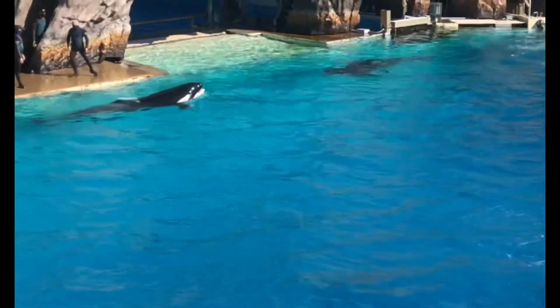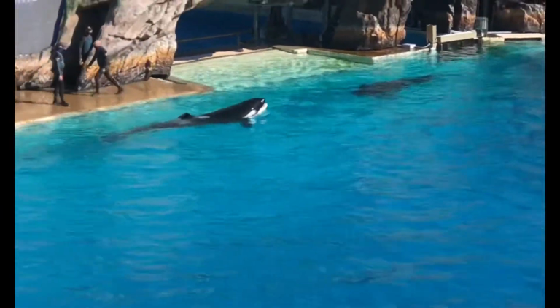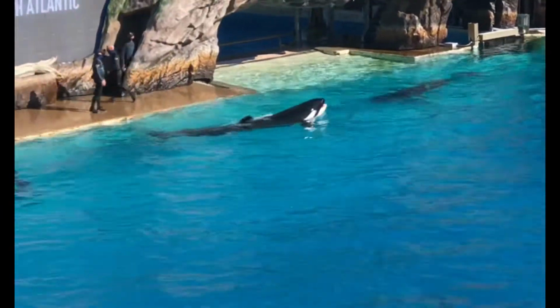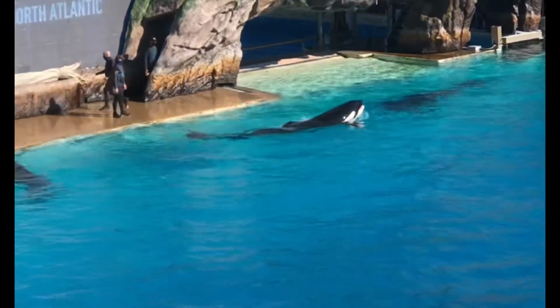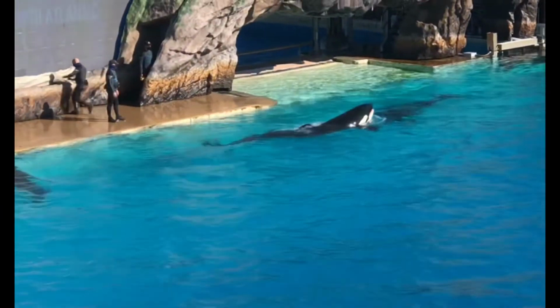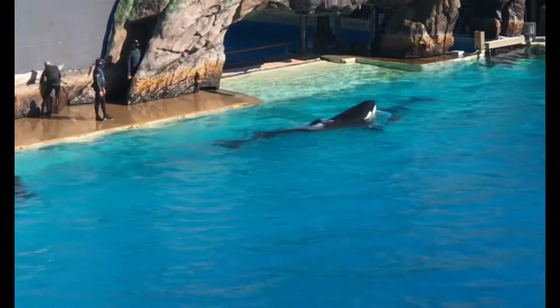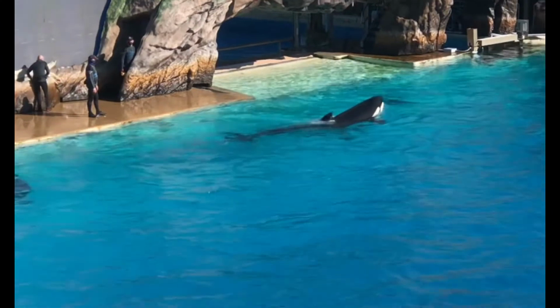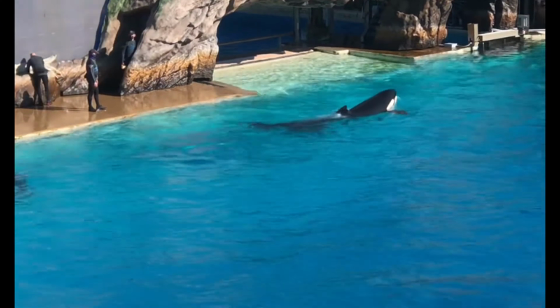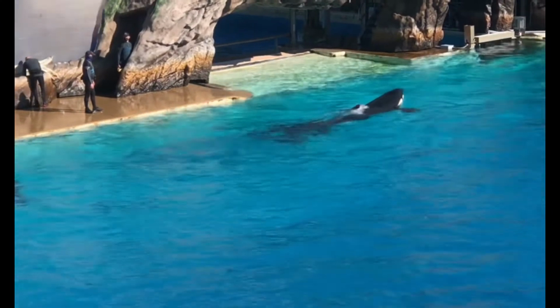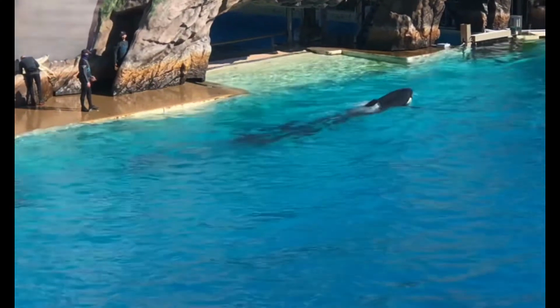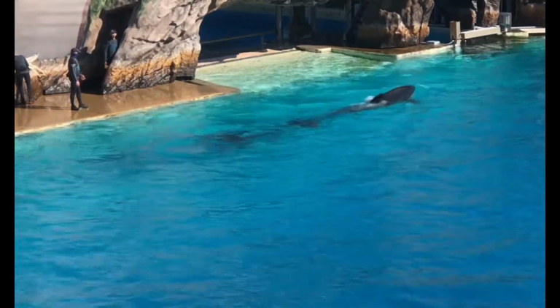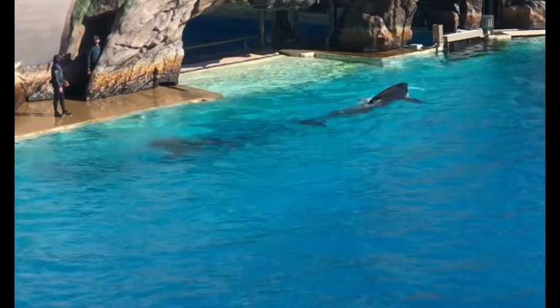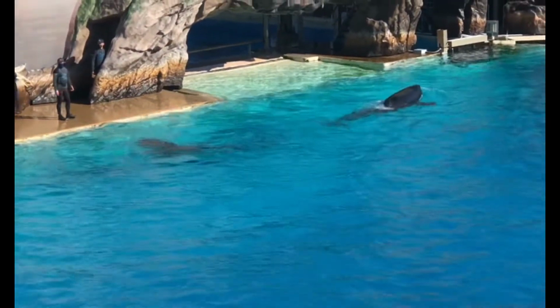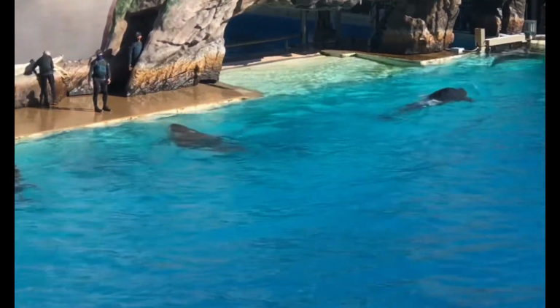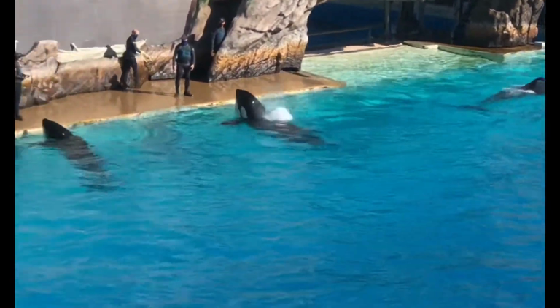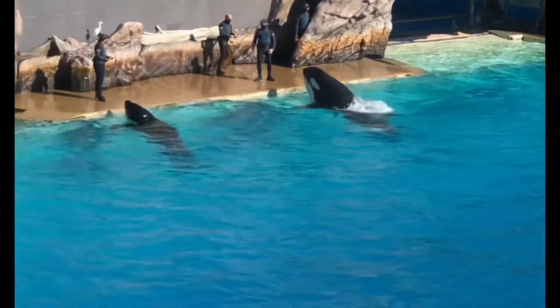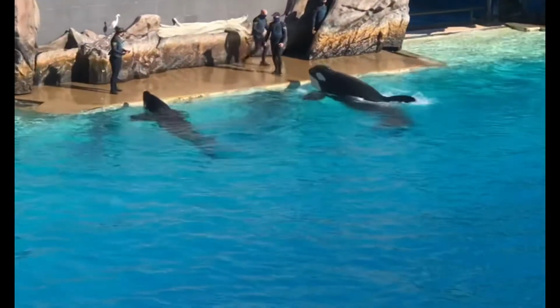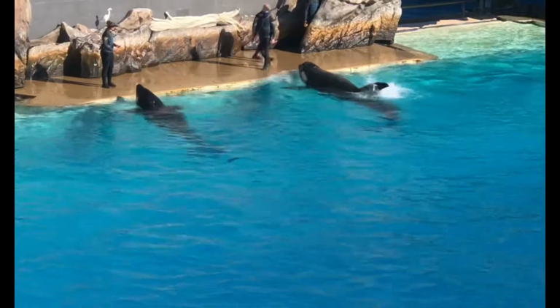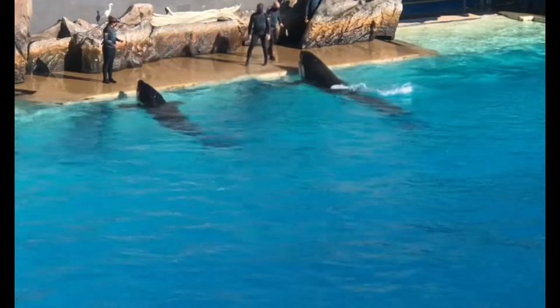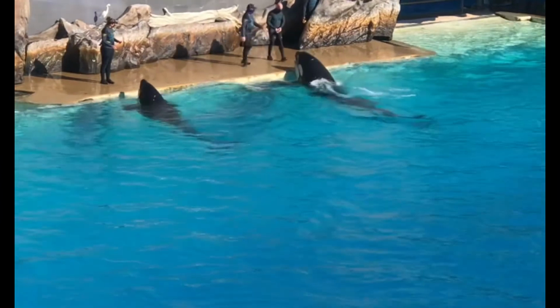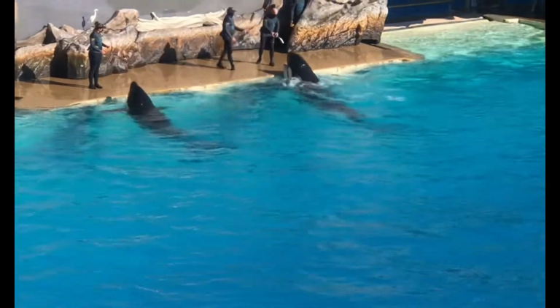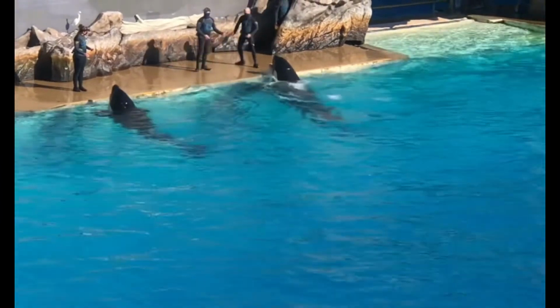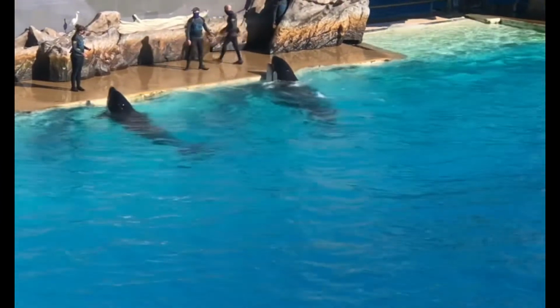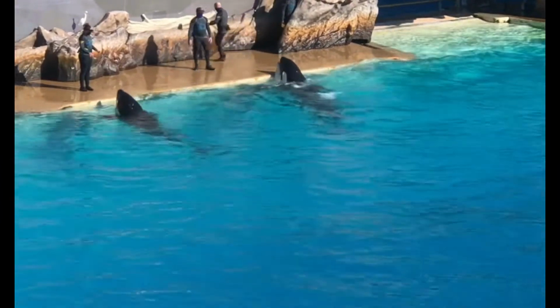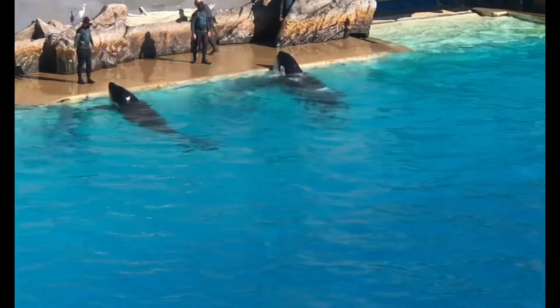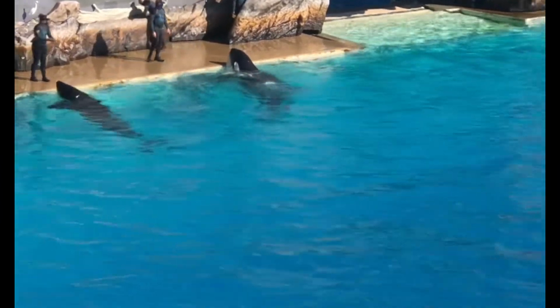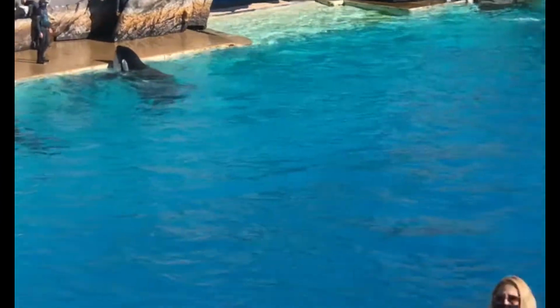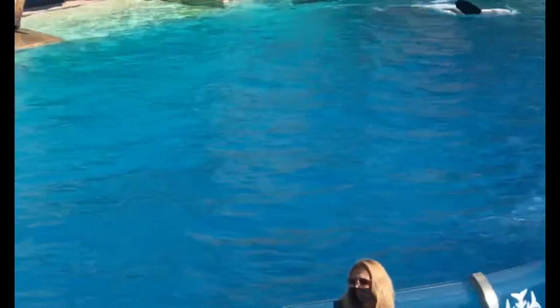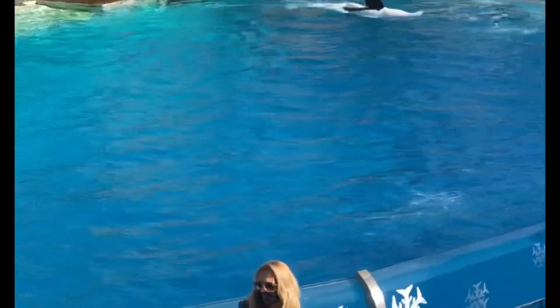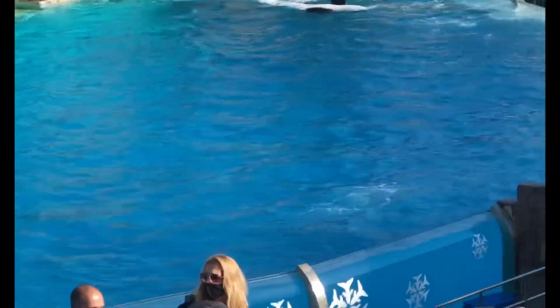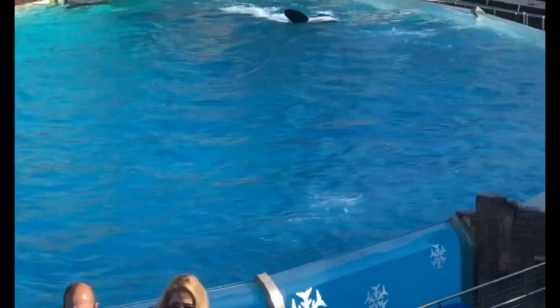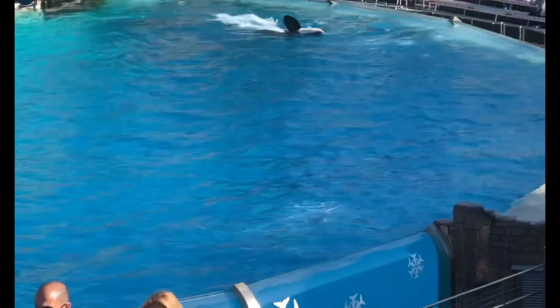Orcas are adapted perfectly to their environments. And even the whale's black and white coloration has a purpose. It camouflages the outline of their bodies in the water, making it easier for them to surprise and catch their prey.